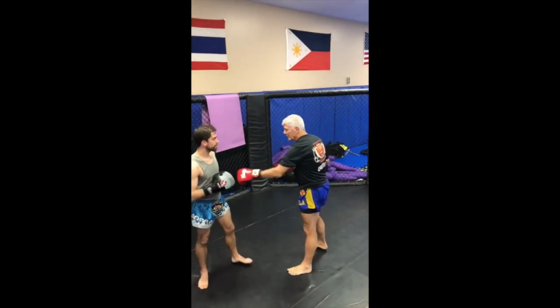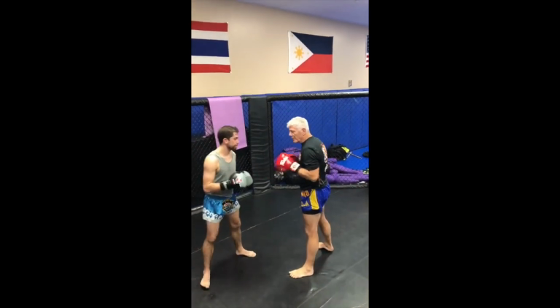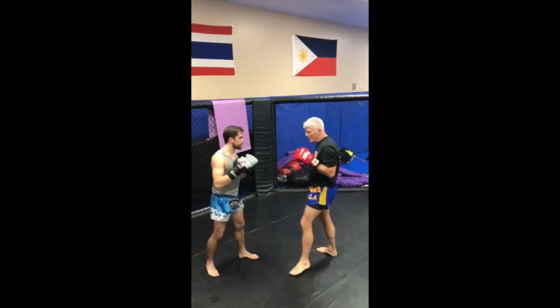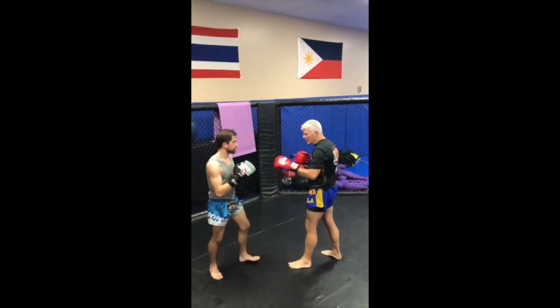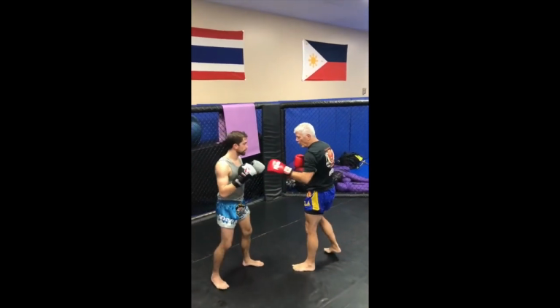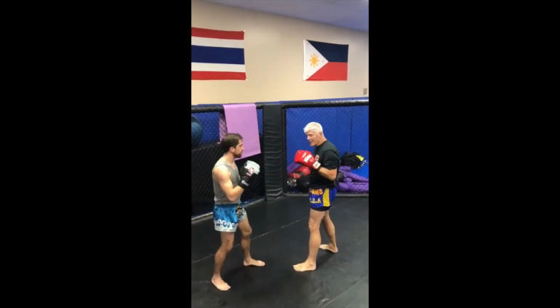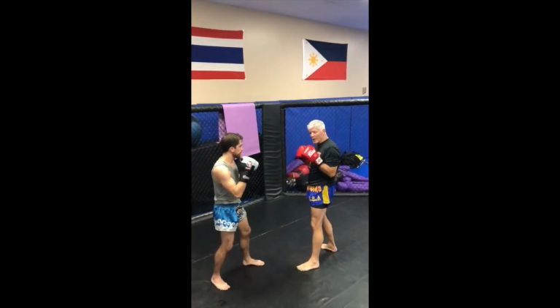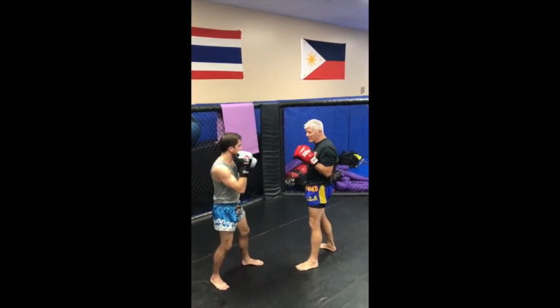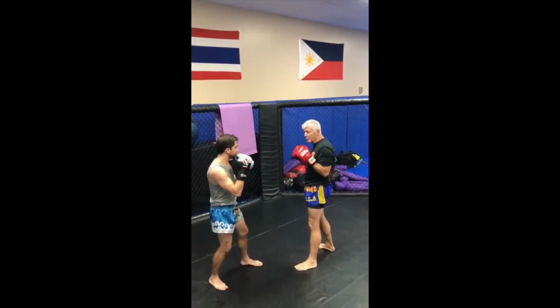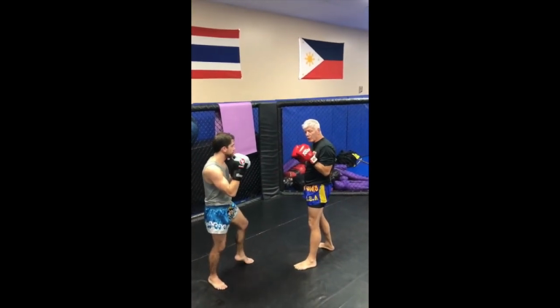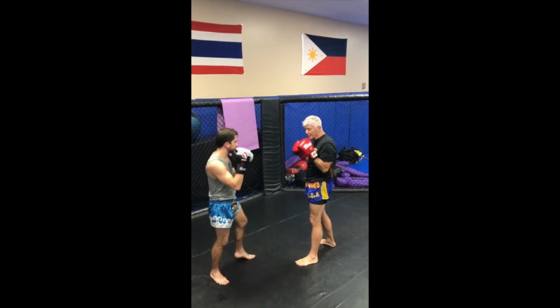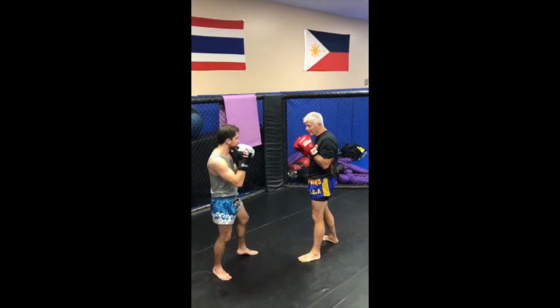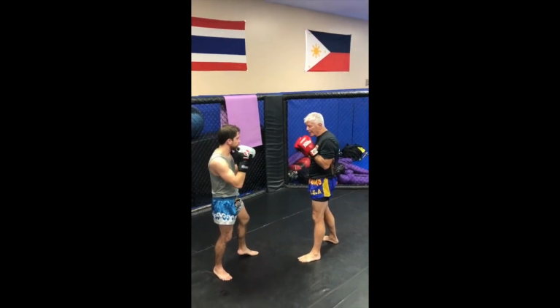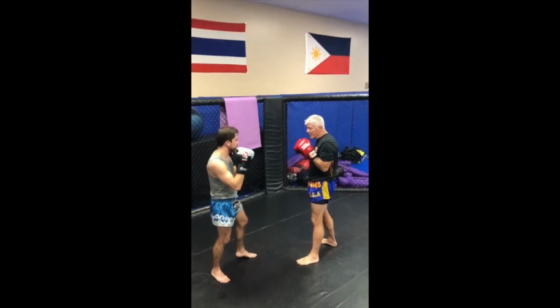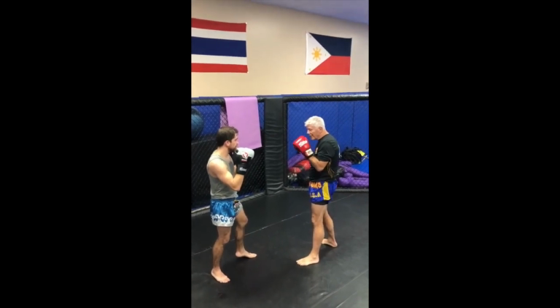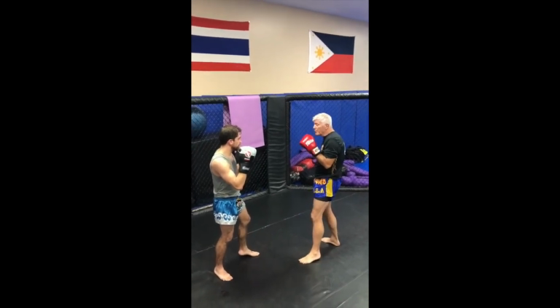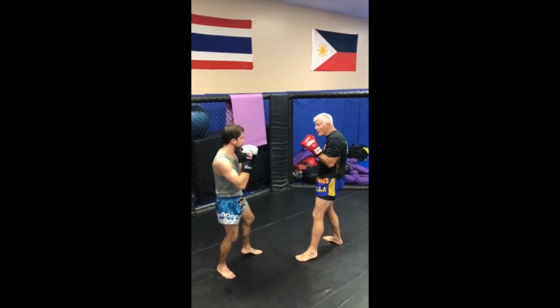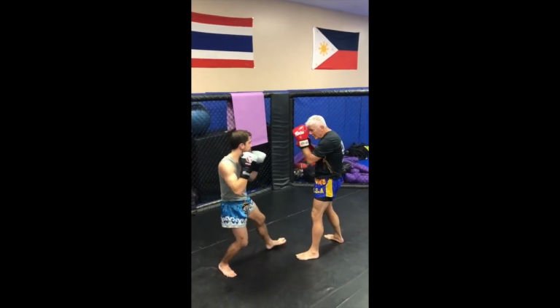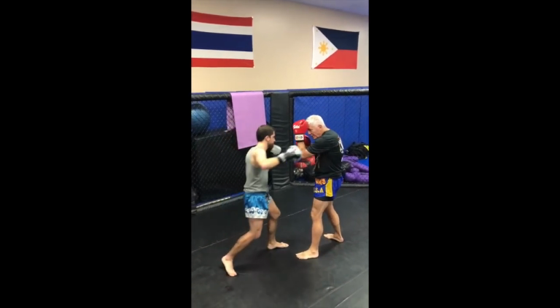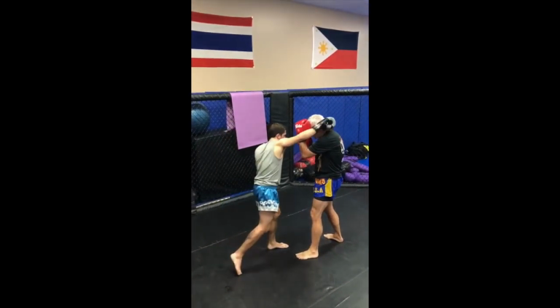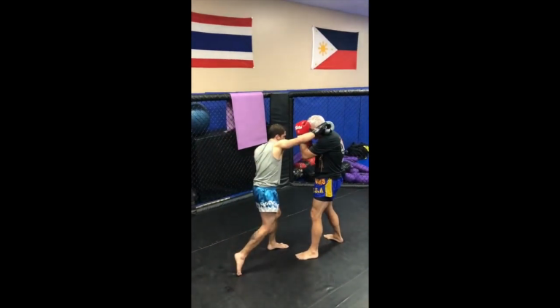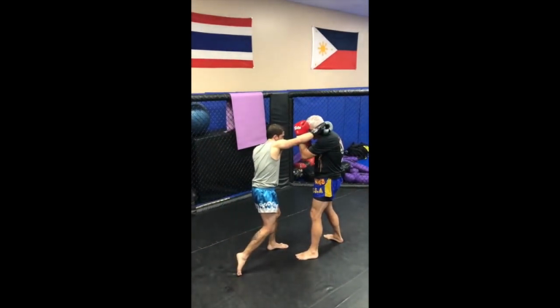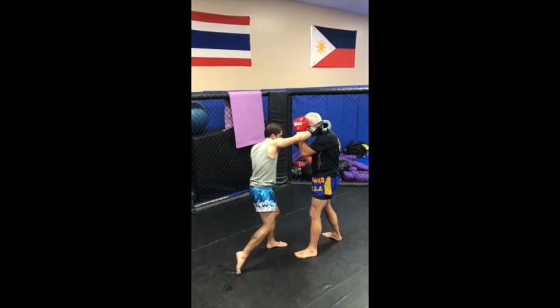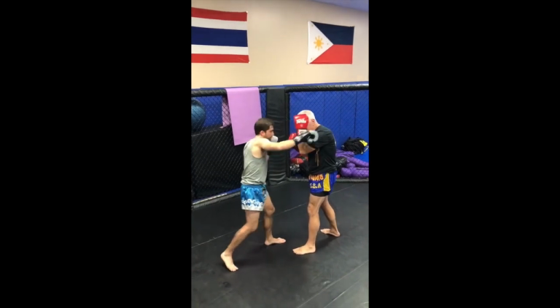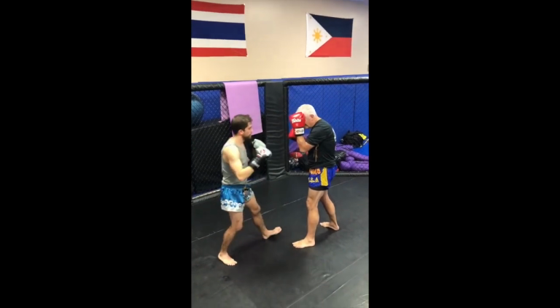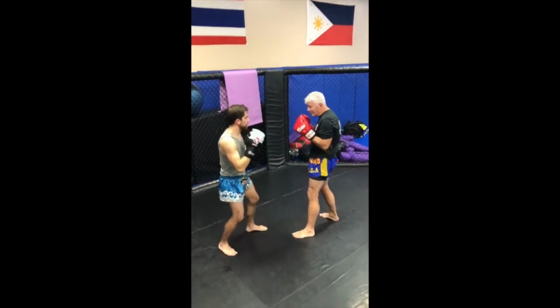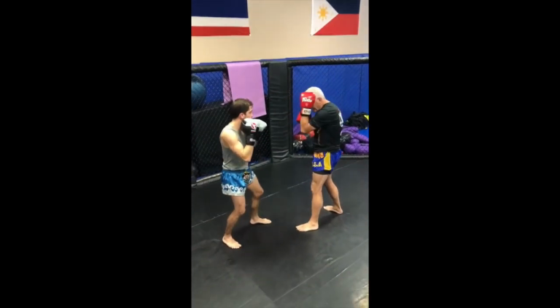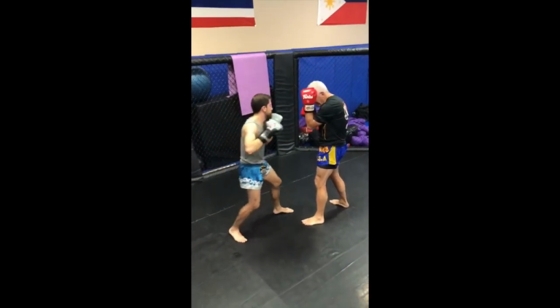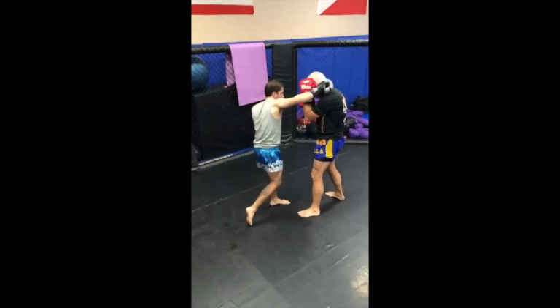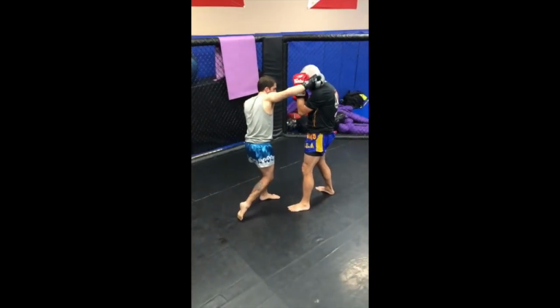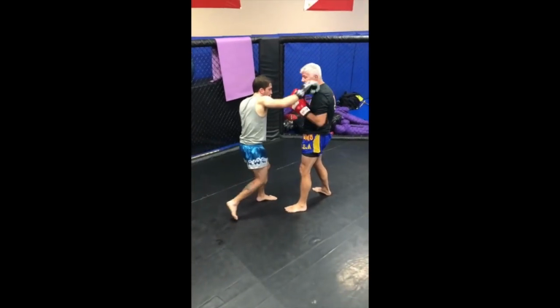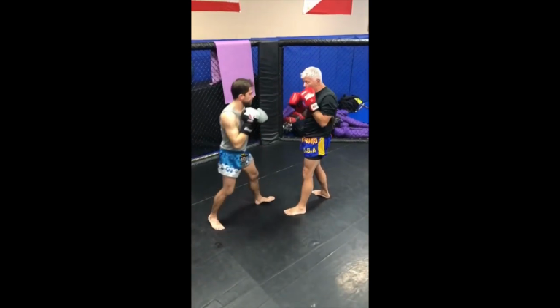Tonight I would like to talk about the overhand right. A lot of times people throw that in MMA, and a lot of times when people throw that, they get it because a person defends like this, or they put their hands up here and then they're caught in that hole.